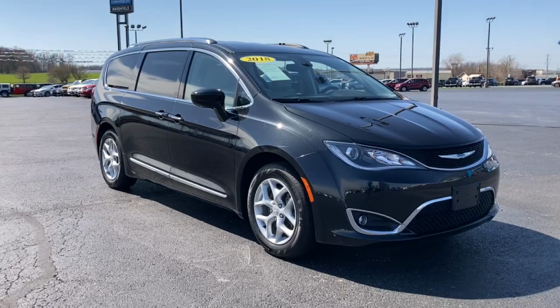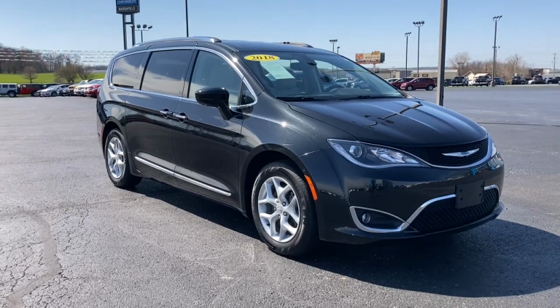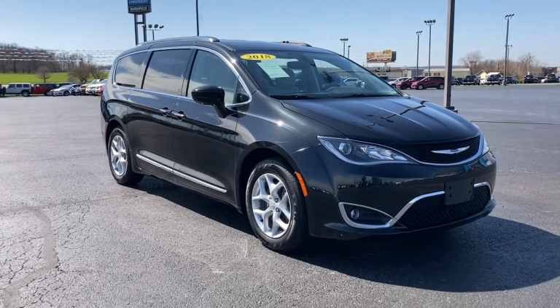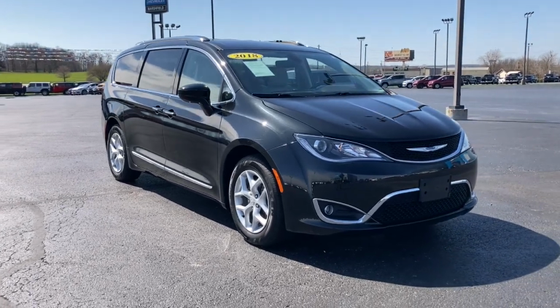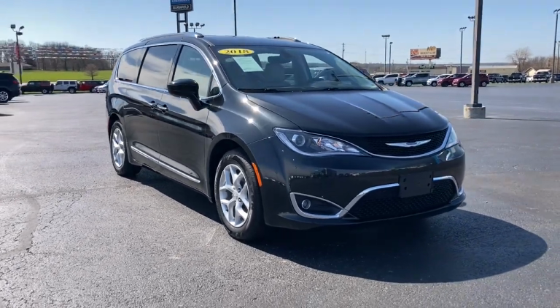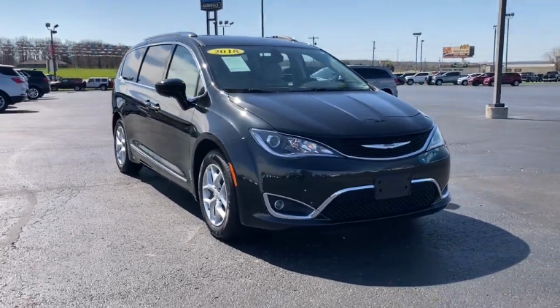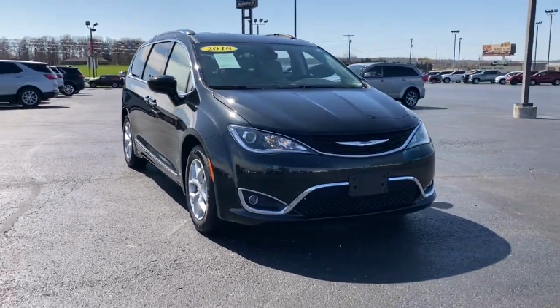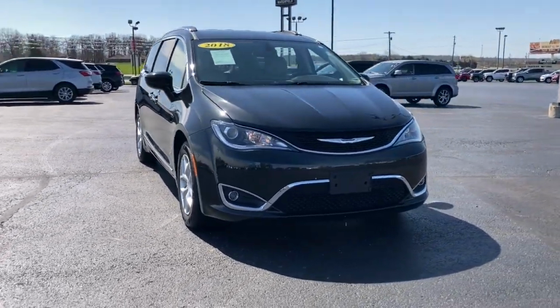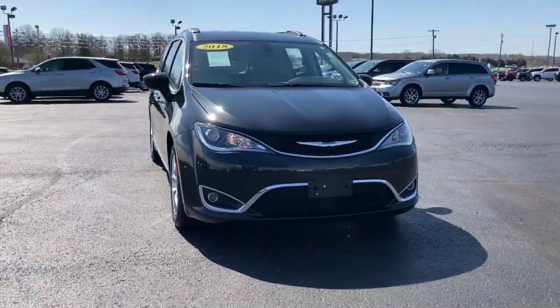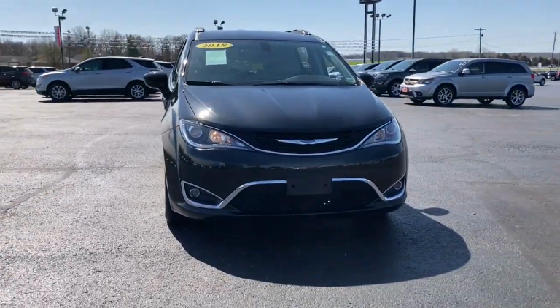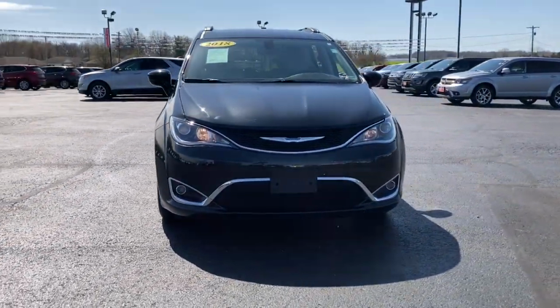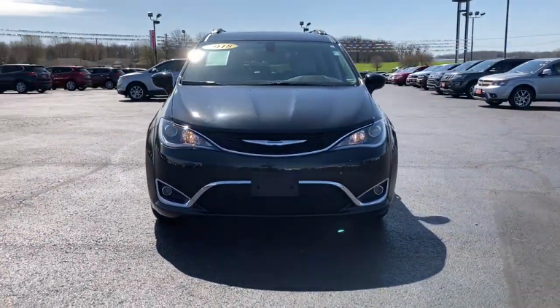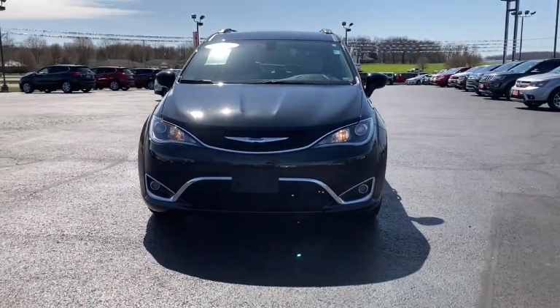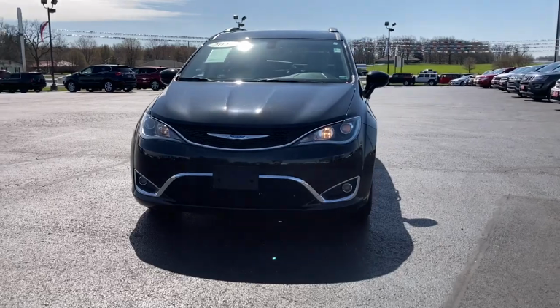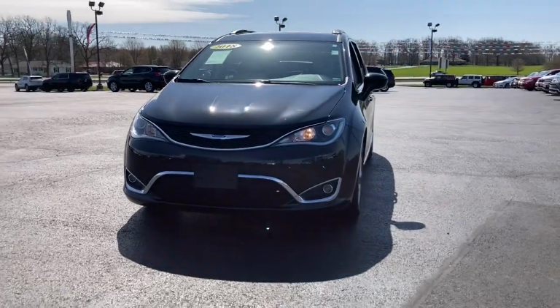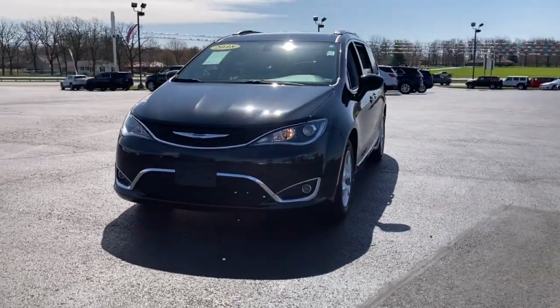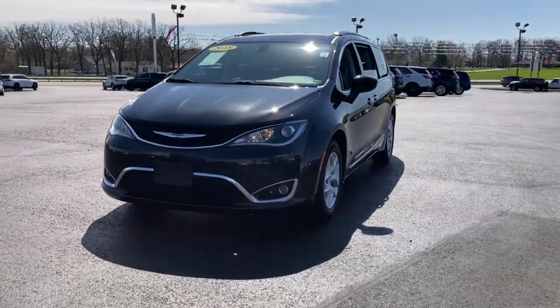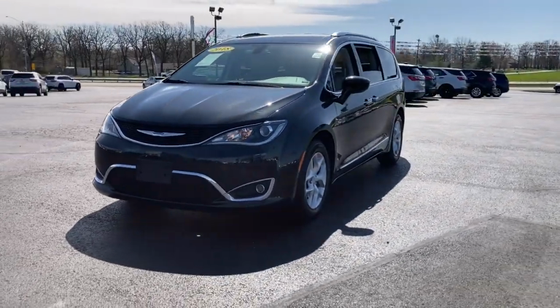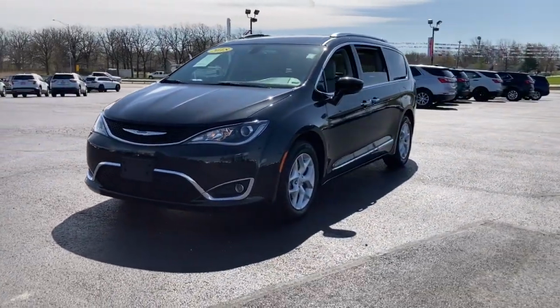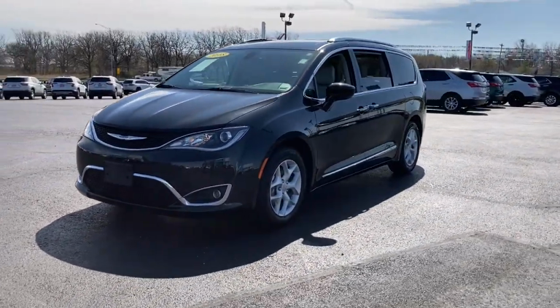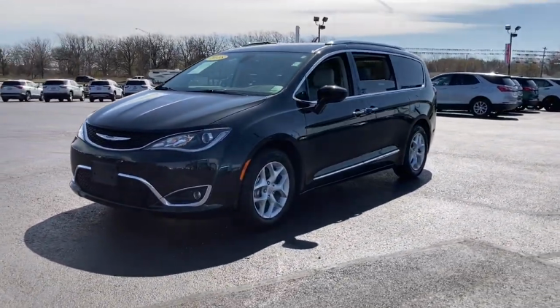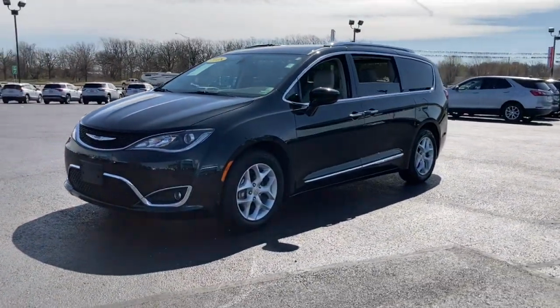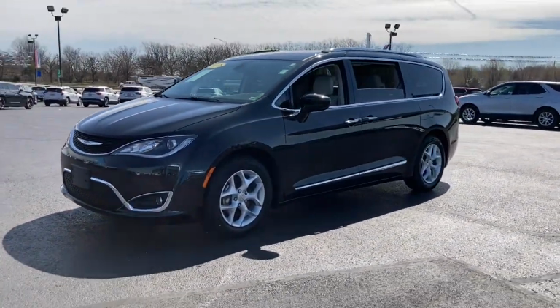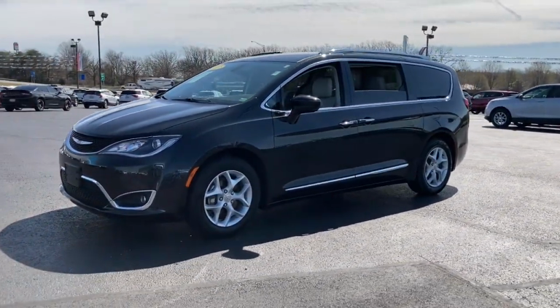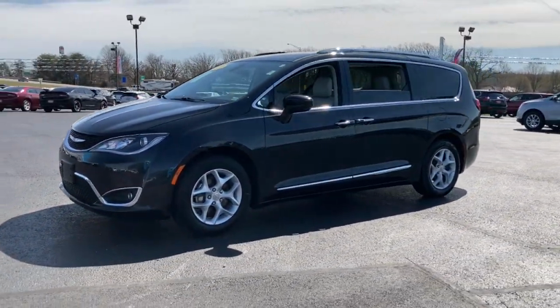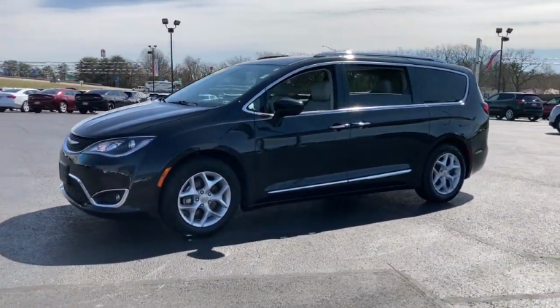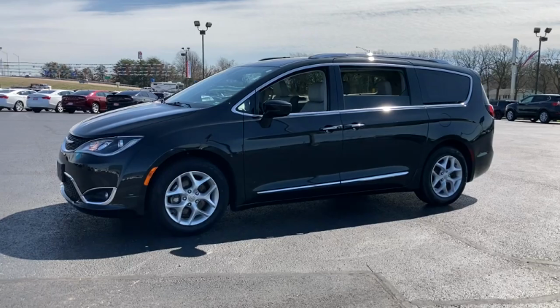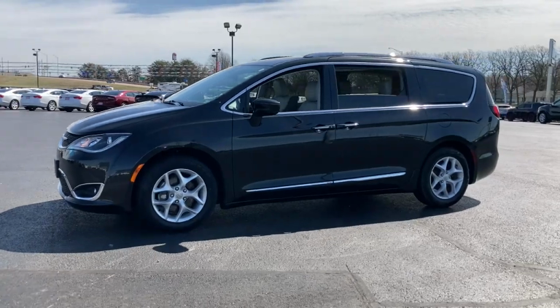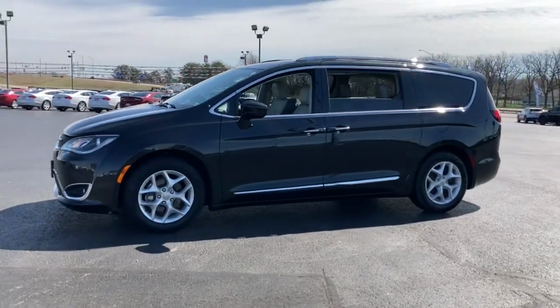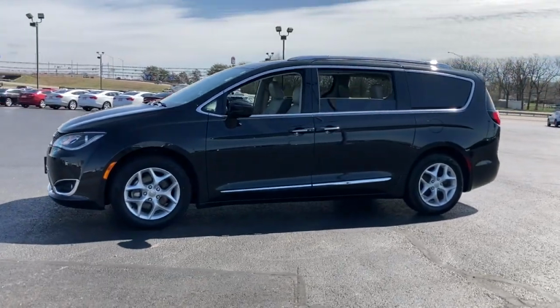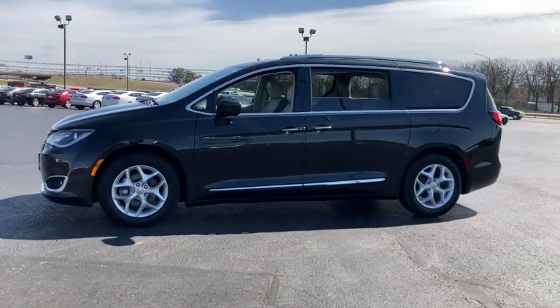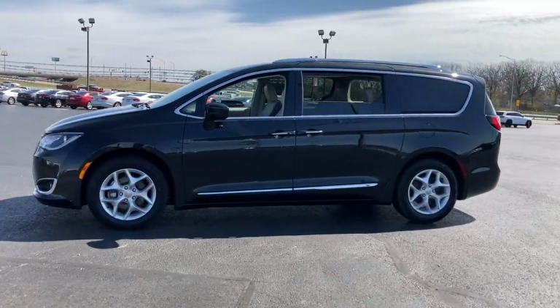Enjoy the view of this 2018 Chrysler Pacifica. This vehicle is an outstanding buy with fewer than 35,000 miles on the odometer. The Pacifica is the ideal family hauler.